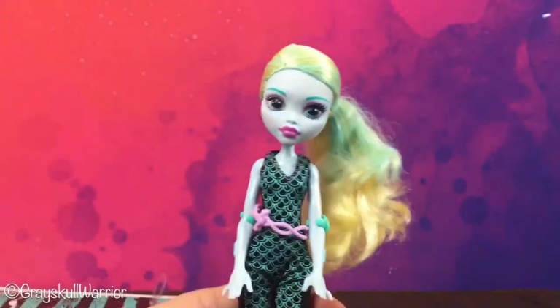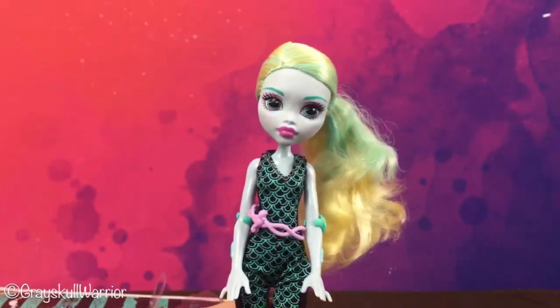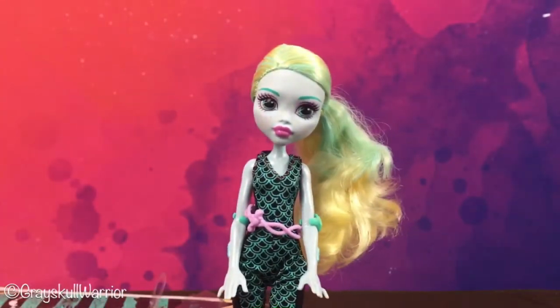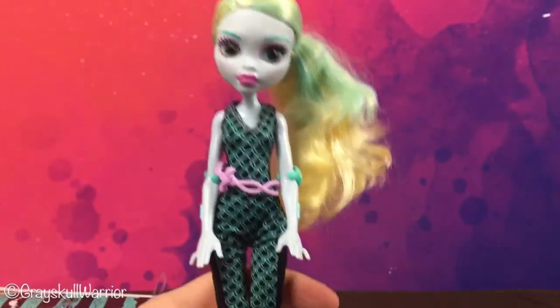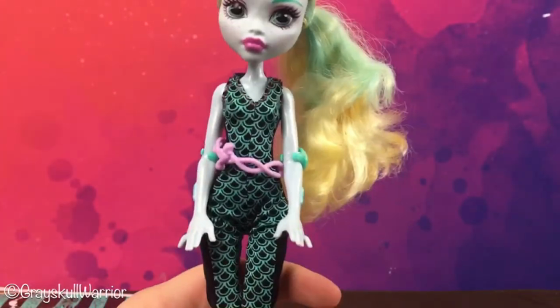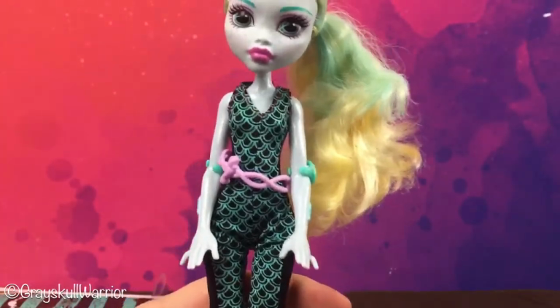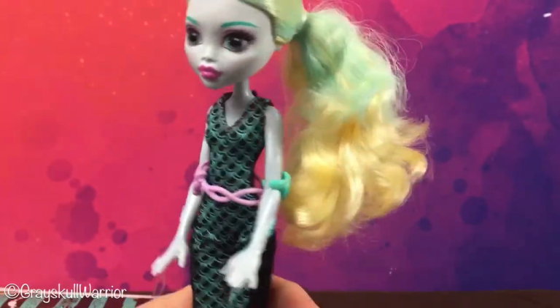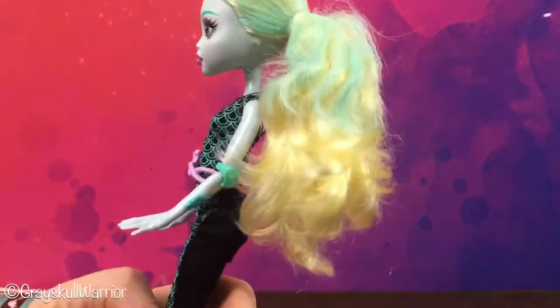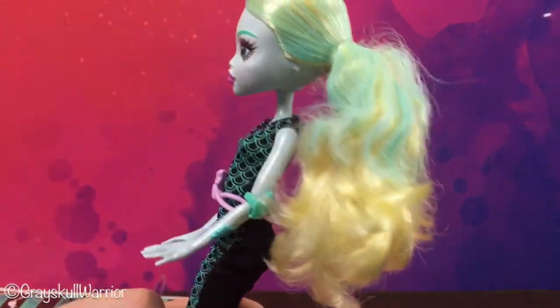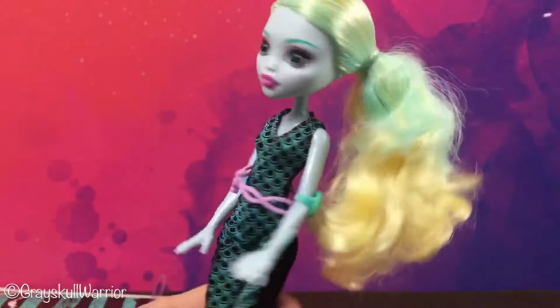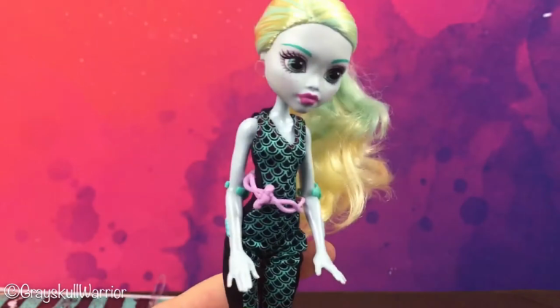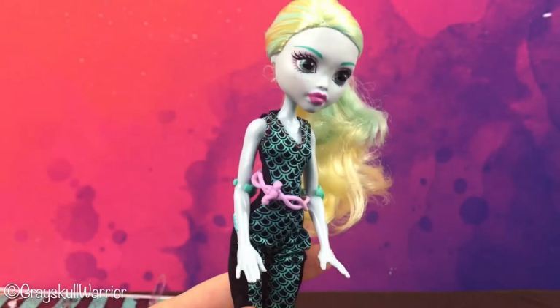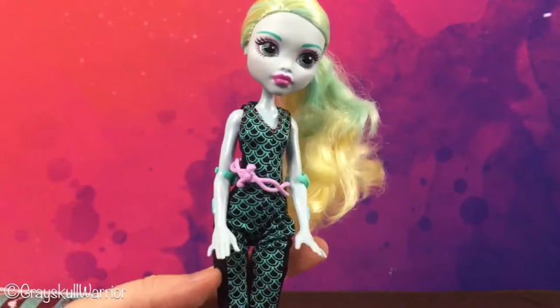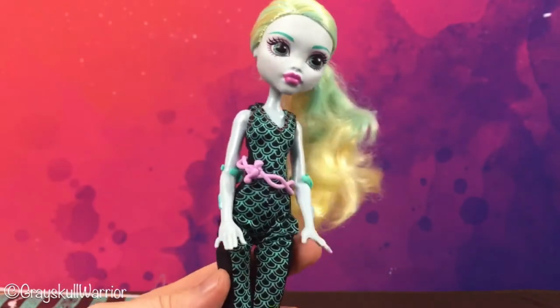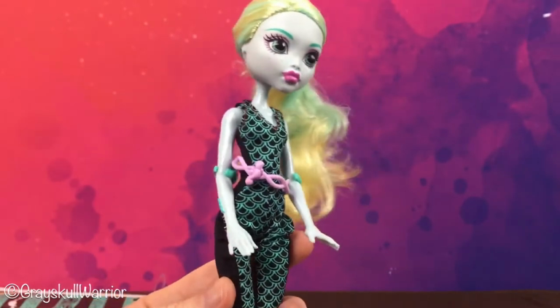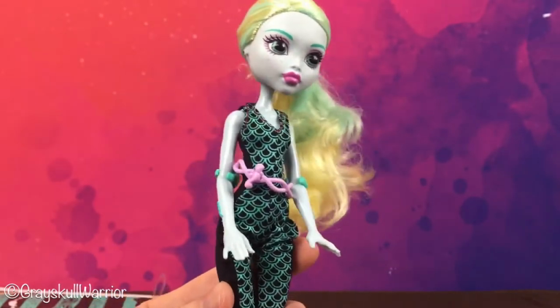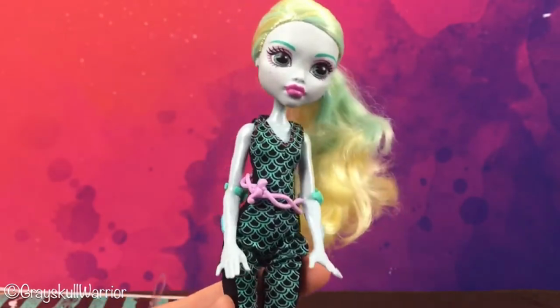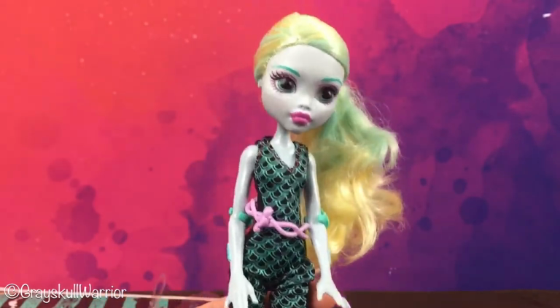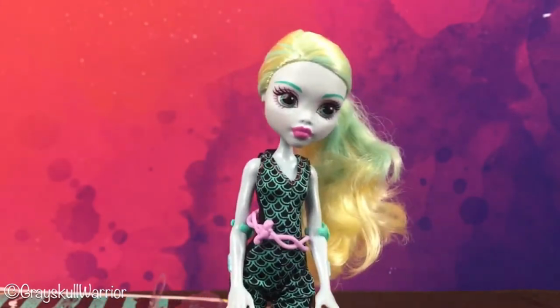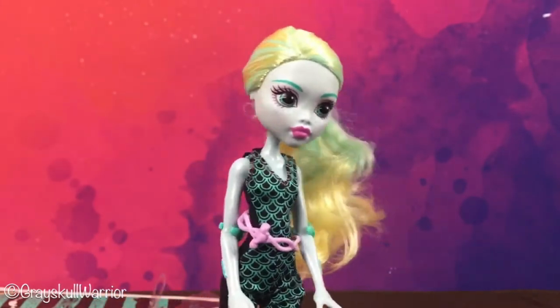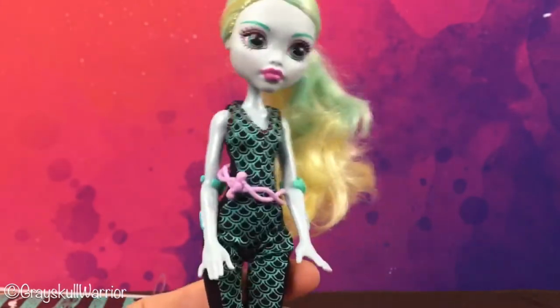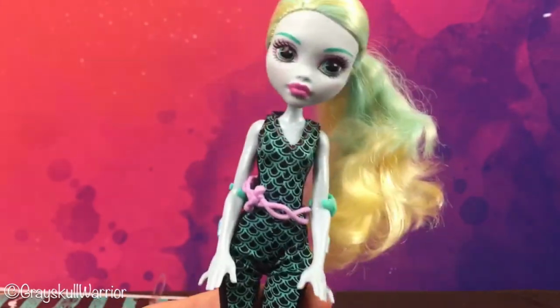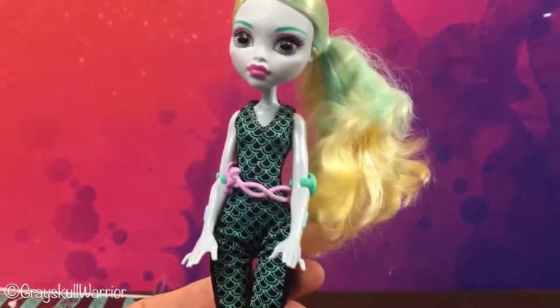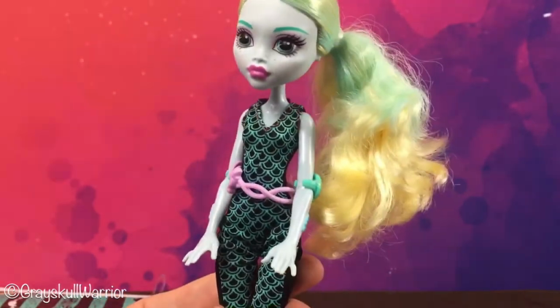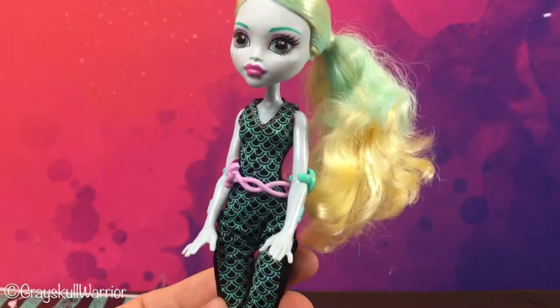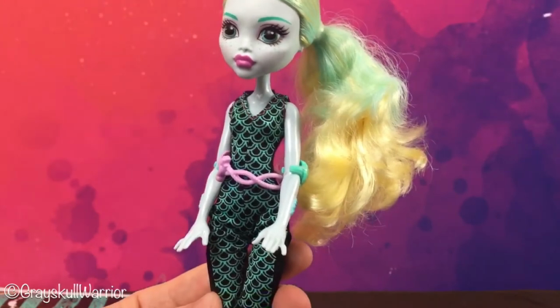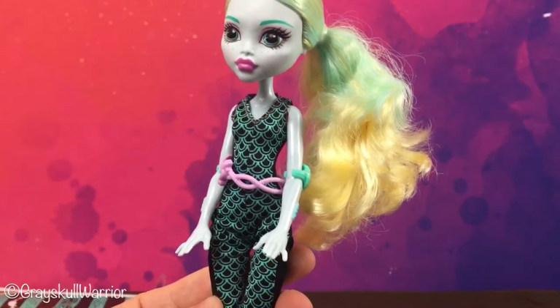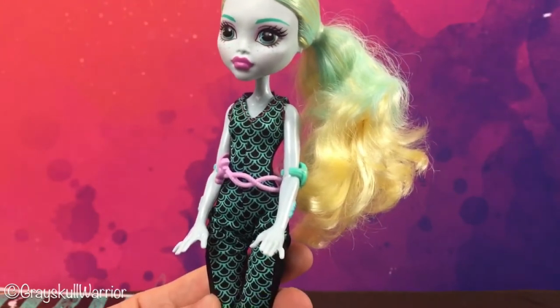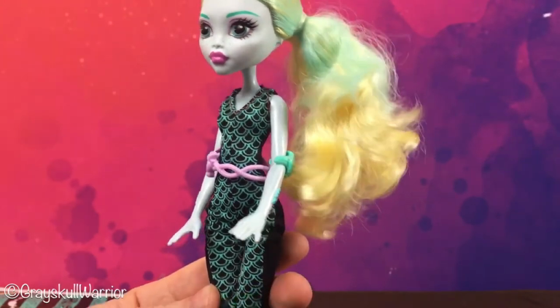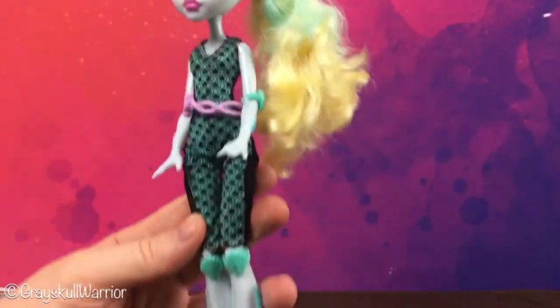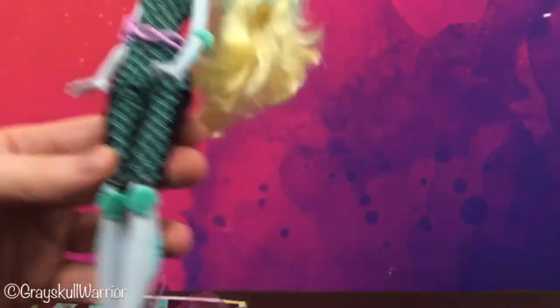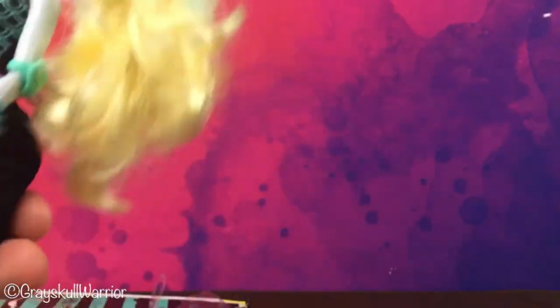Yeah, actually I like her a lot. I'm not a huge fan of the missing articulation from her arms, but later on if I can find another articulated Laguna I may give her a head and body swap. We'll see how we go.